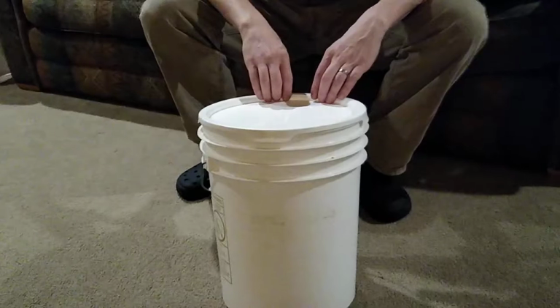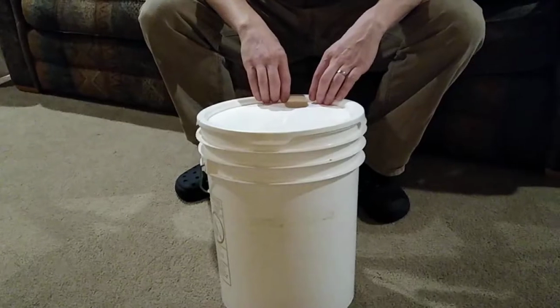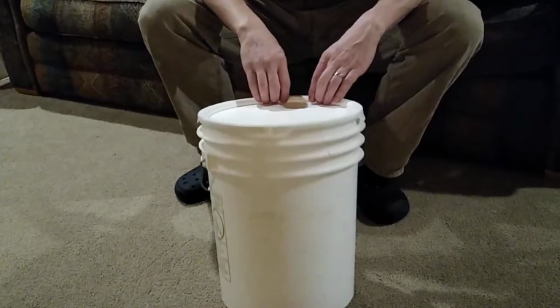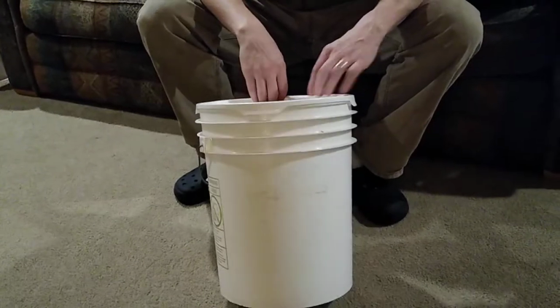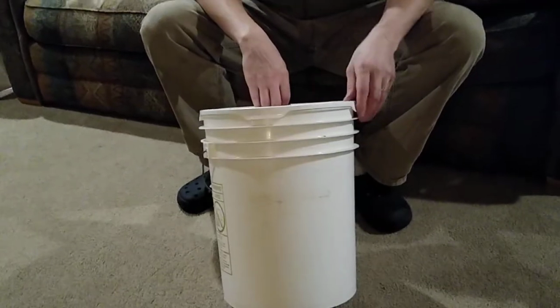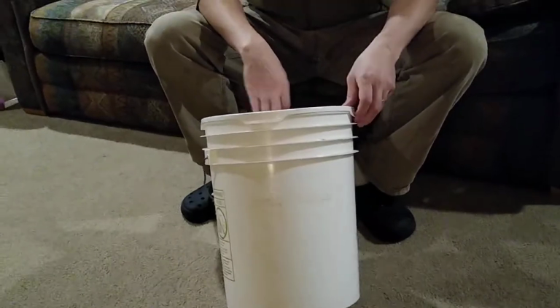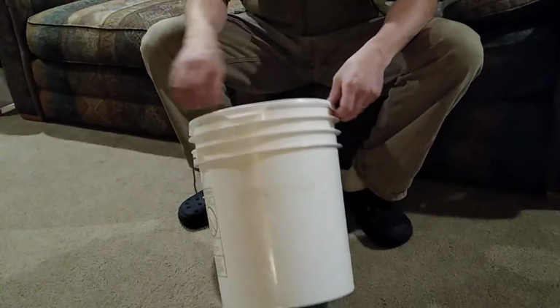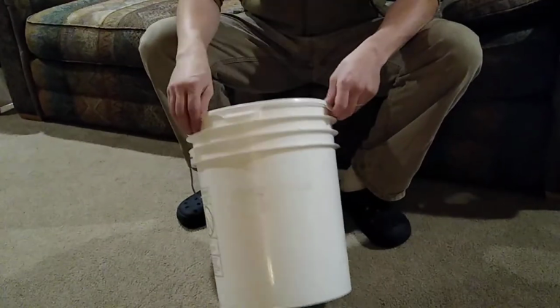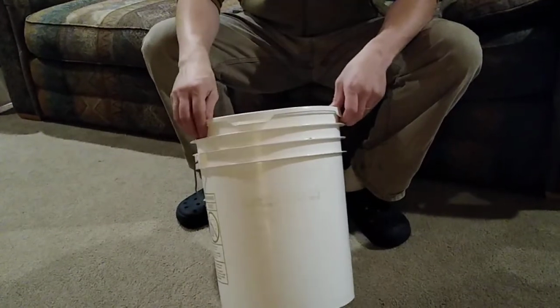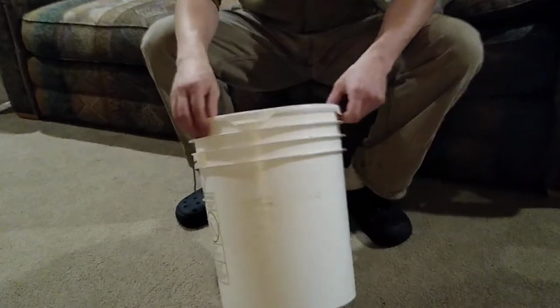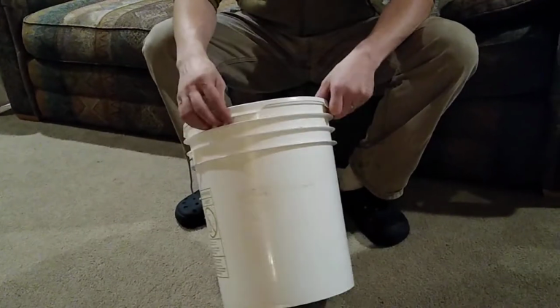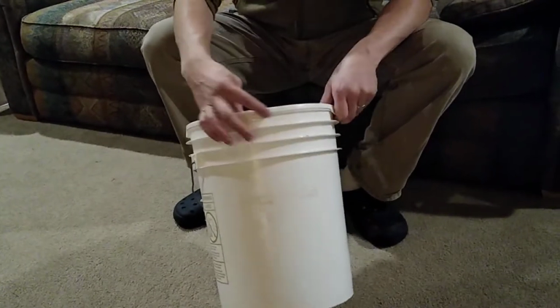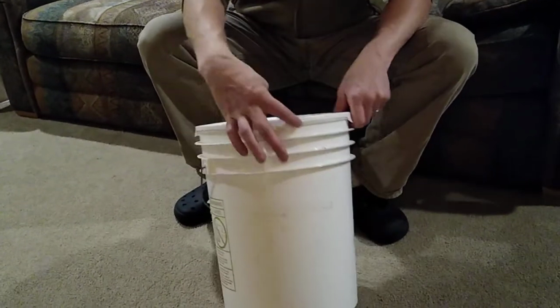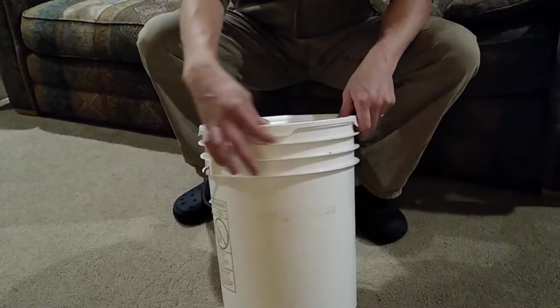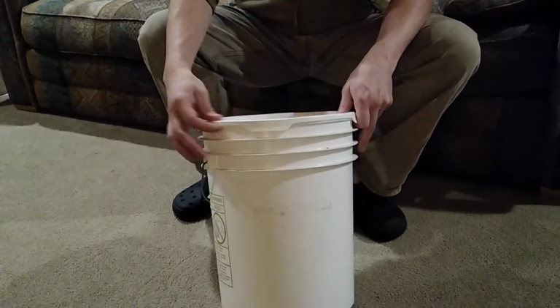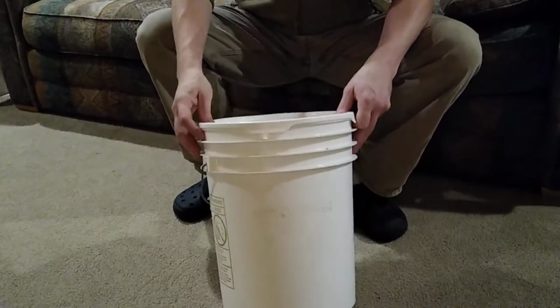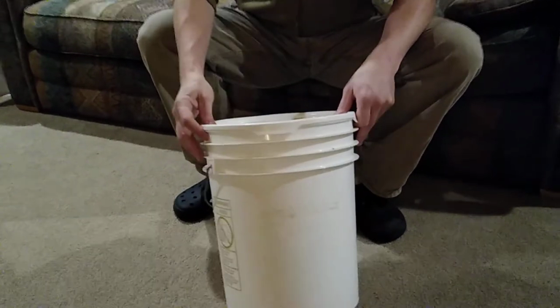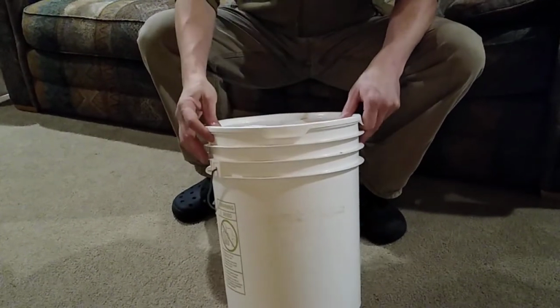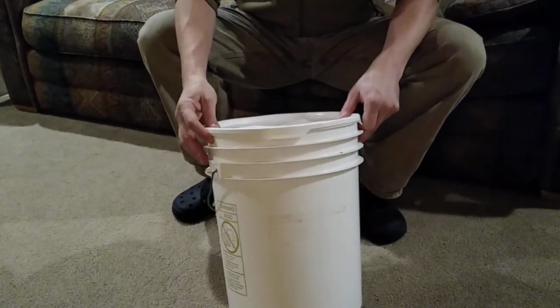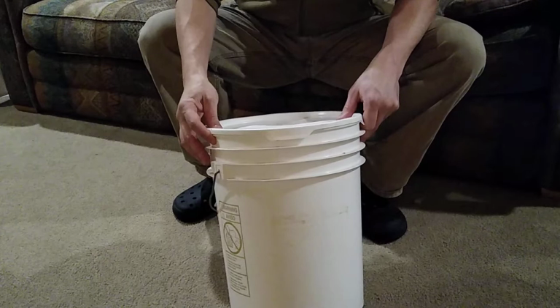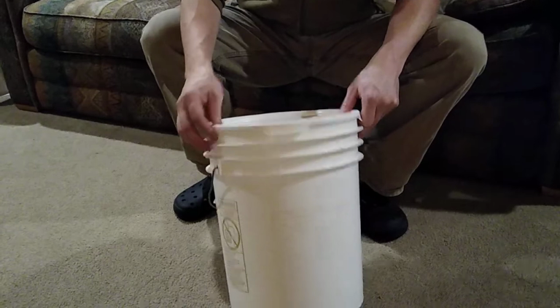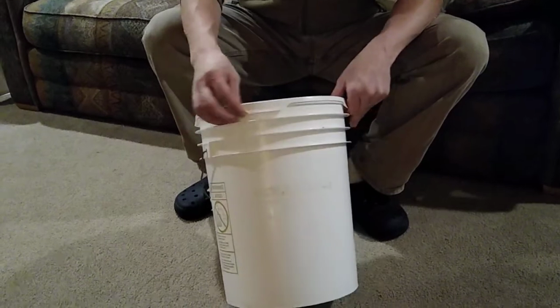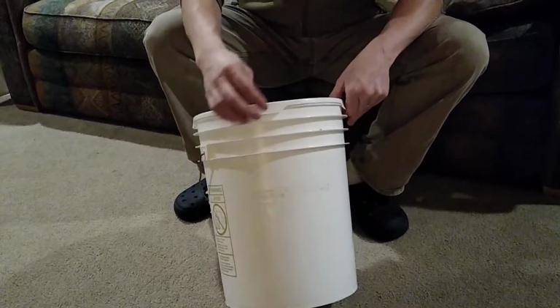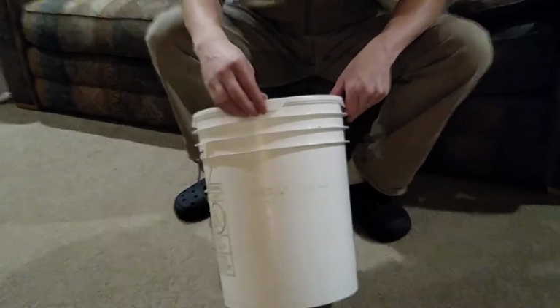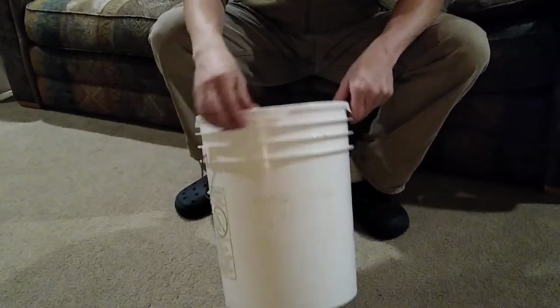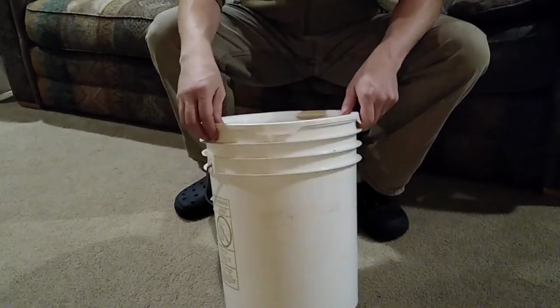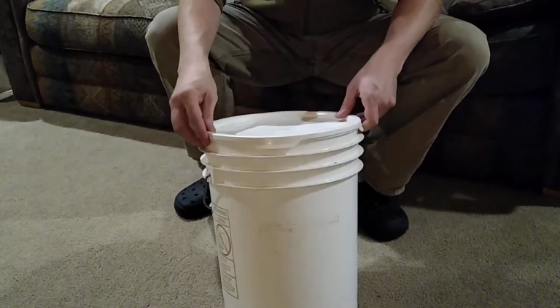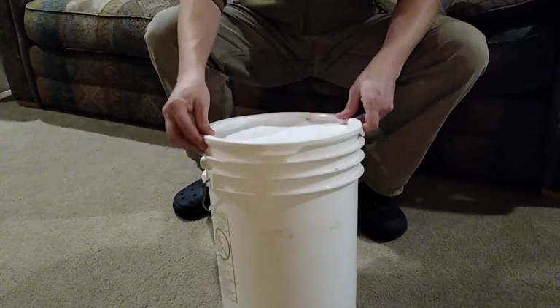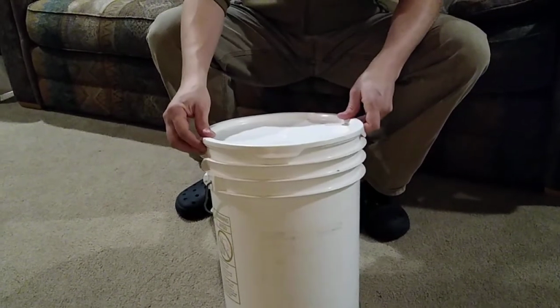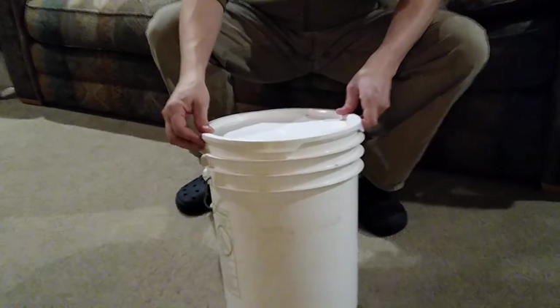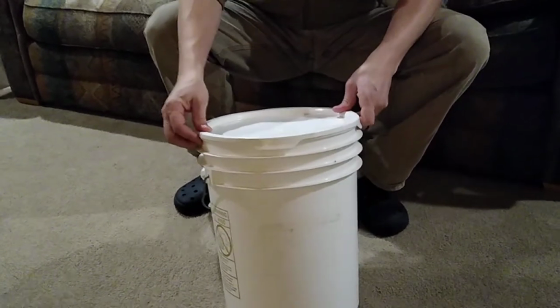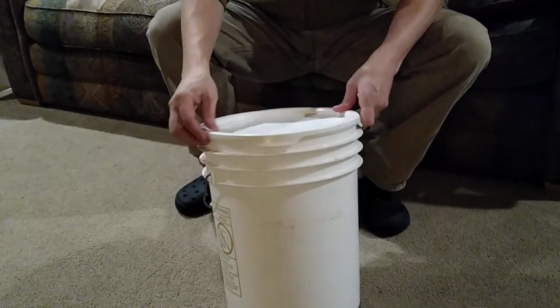This is how to remove a five gallon bucket lid that has this style of lid. There are four tabs that grab the top of the bucket.